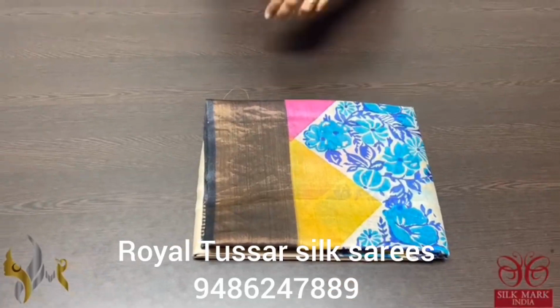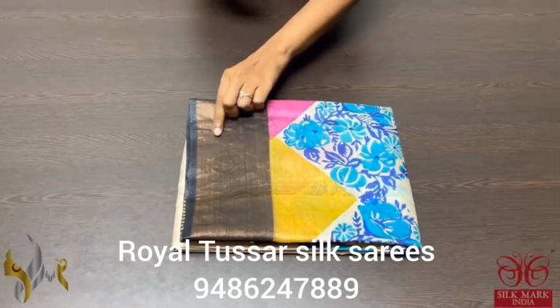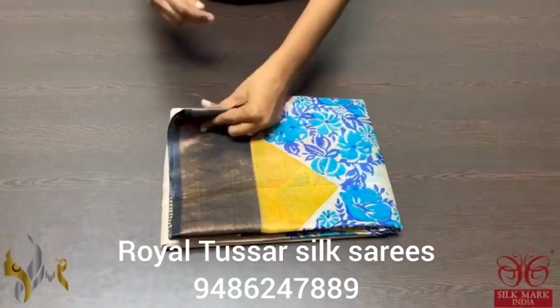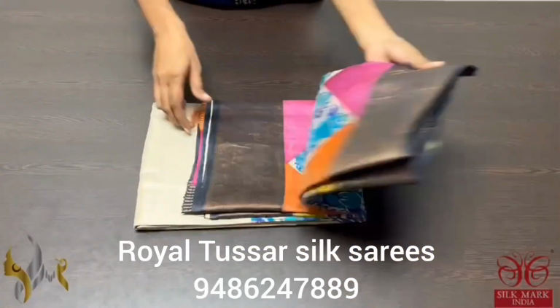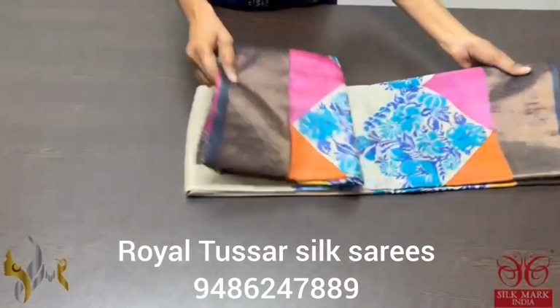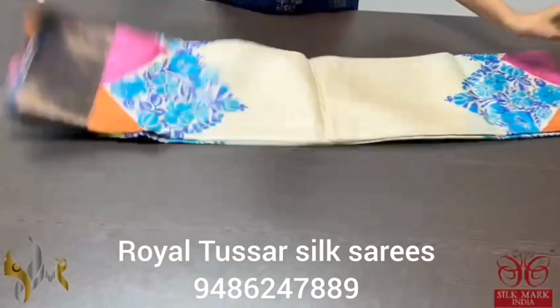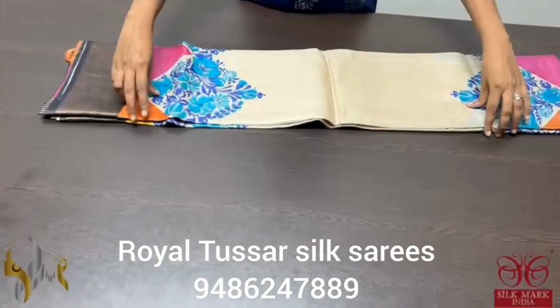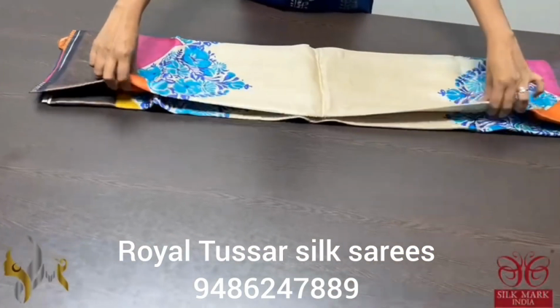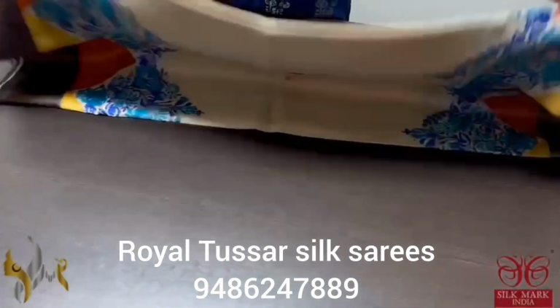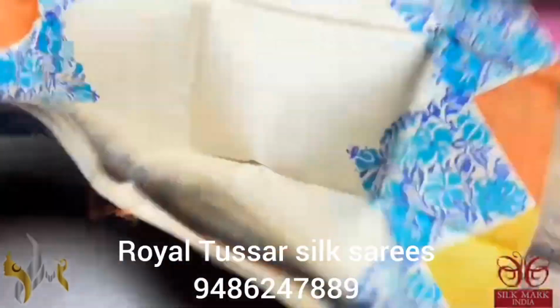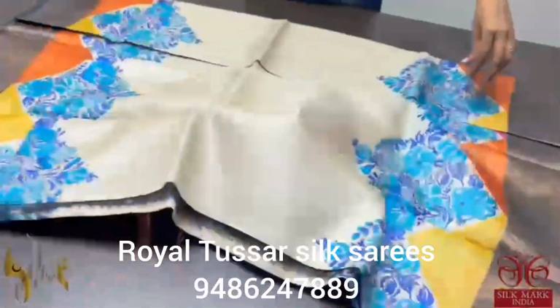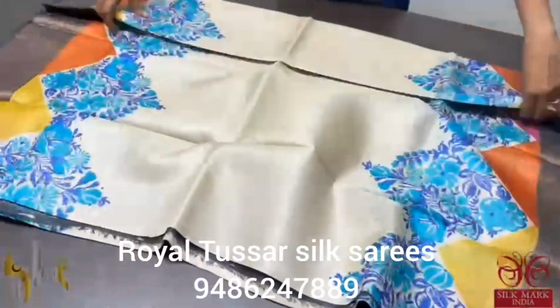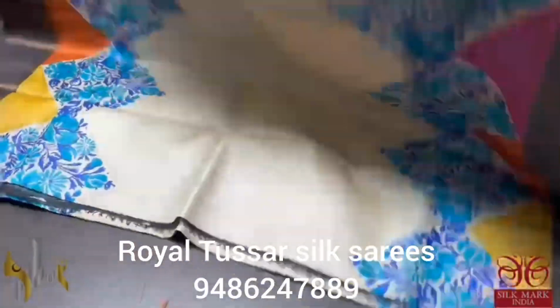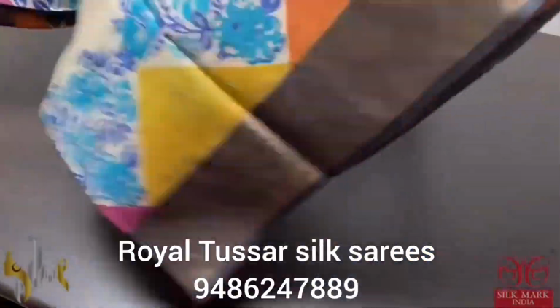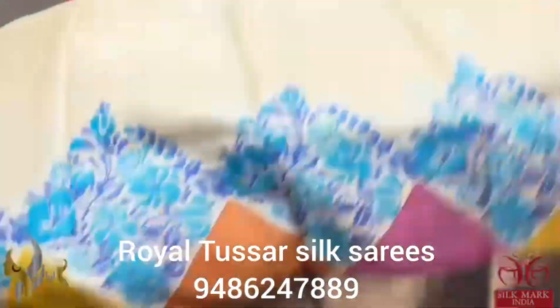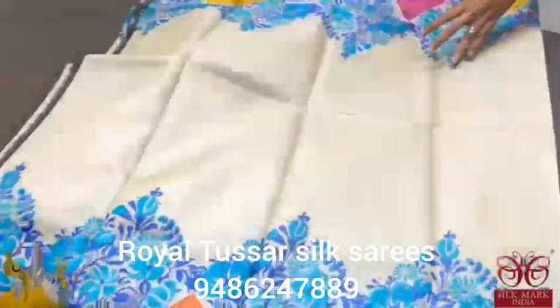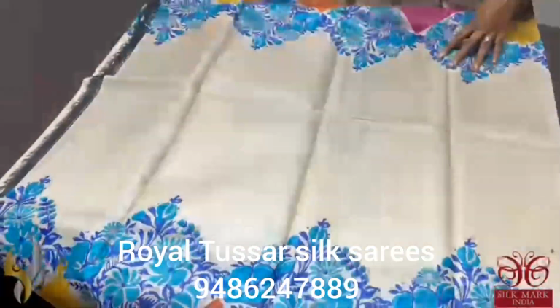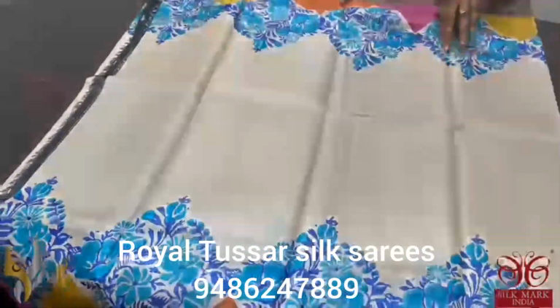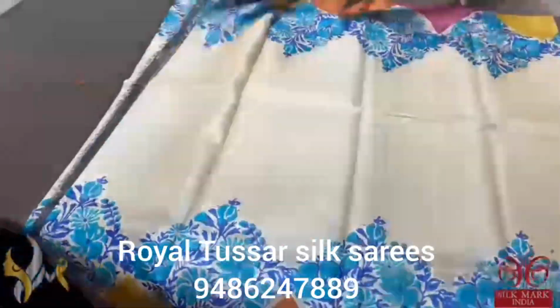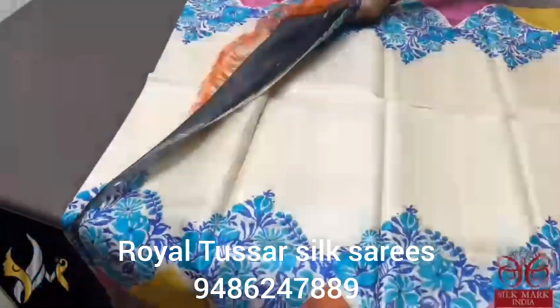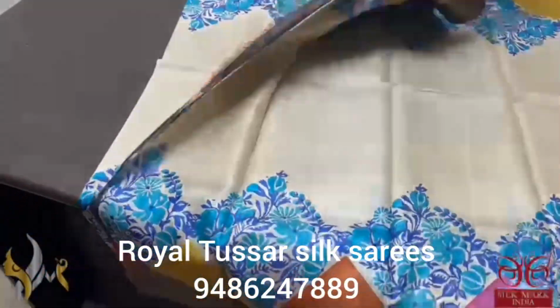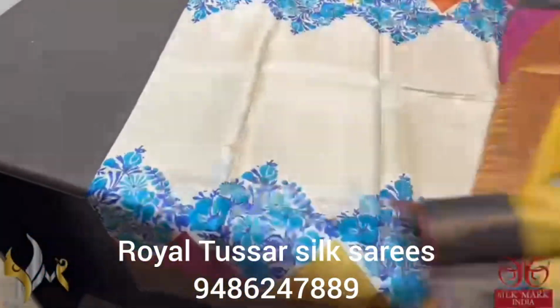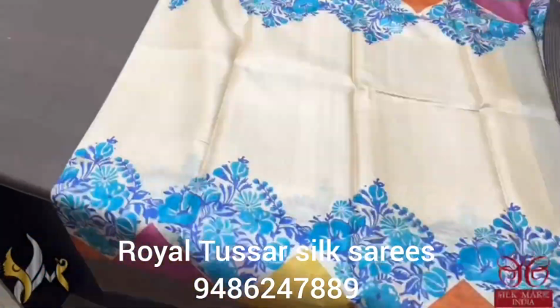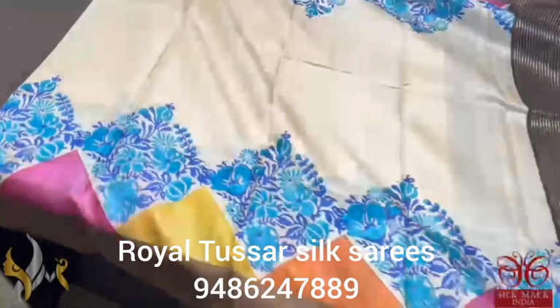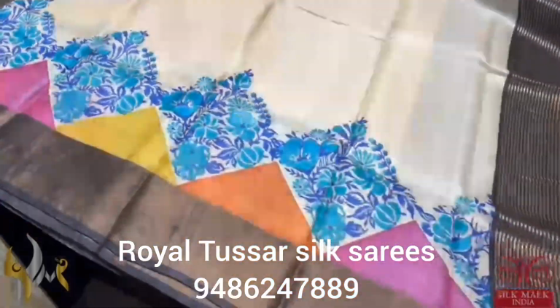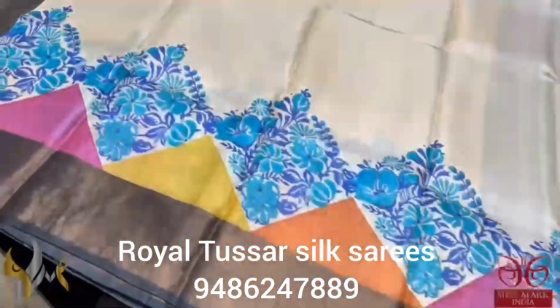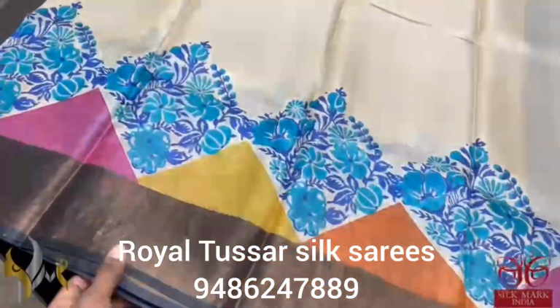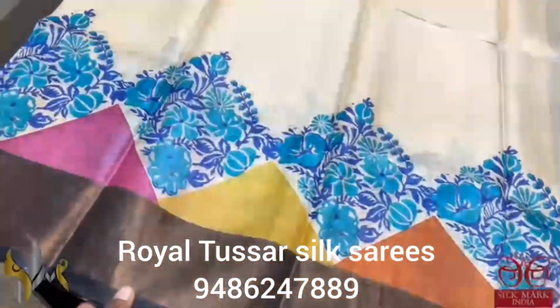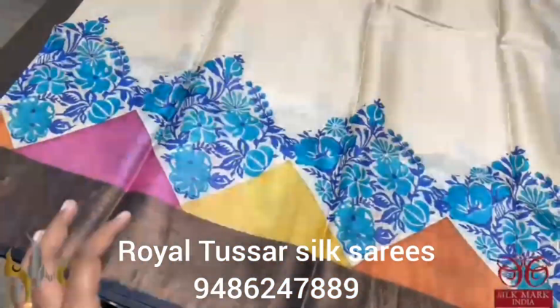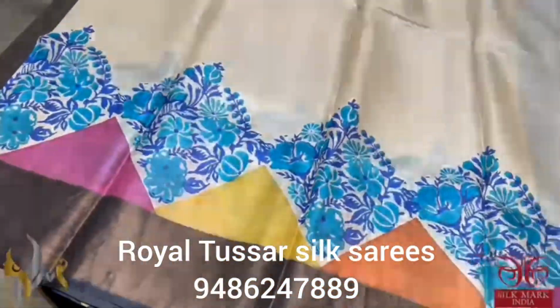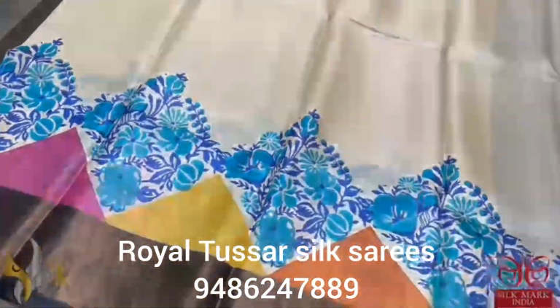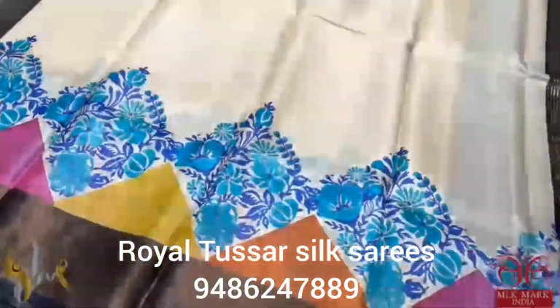Pure Tassa Silk Sari, premium quality, hand lock printed. A very beautiful cream sari with multi colored prints in the bottom and we also have blue shade prints in a very elegant way.